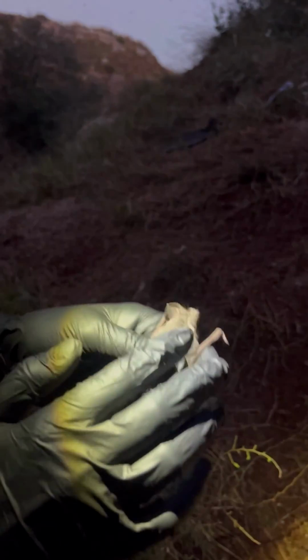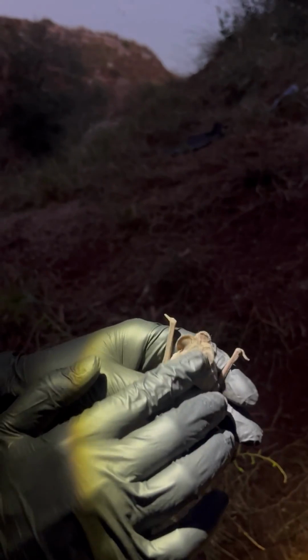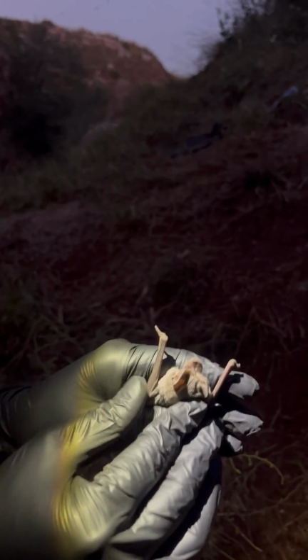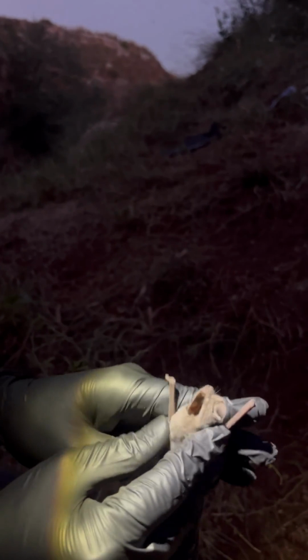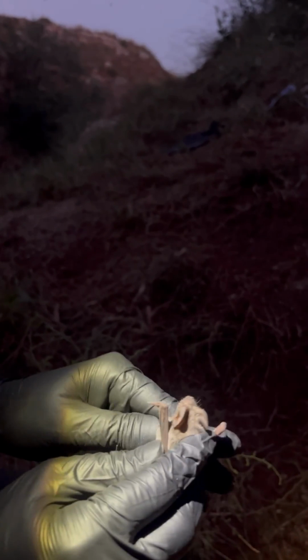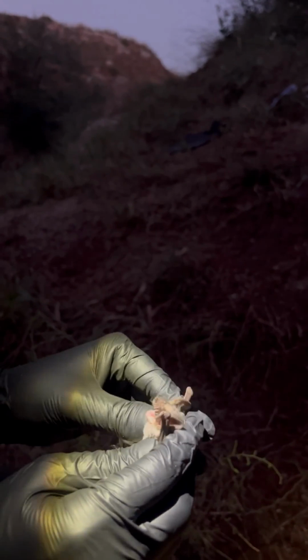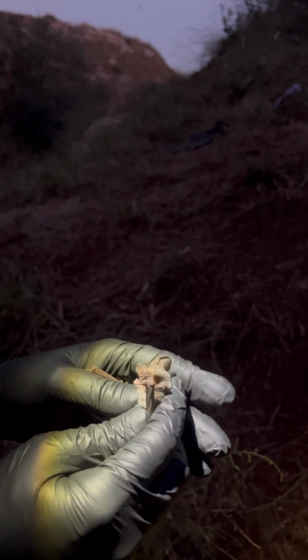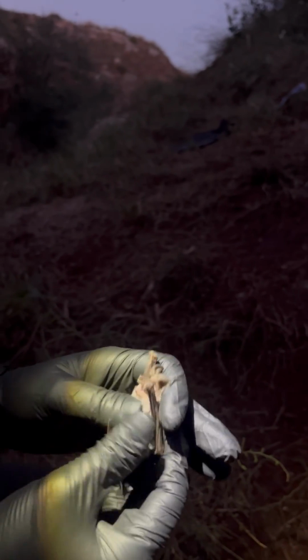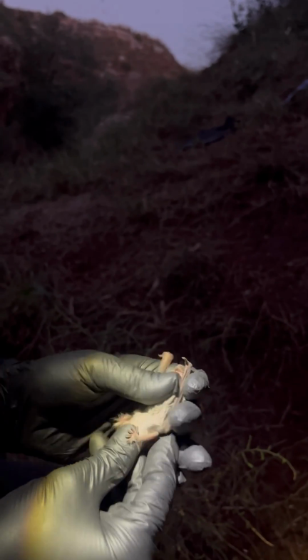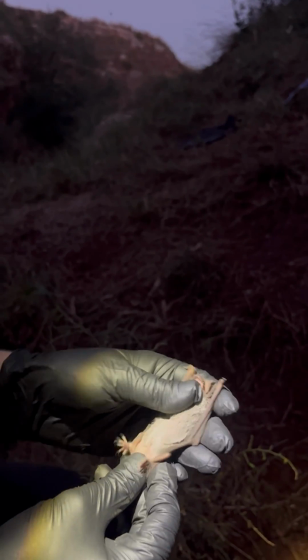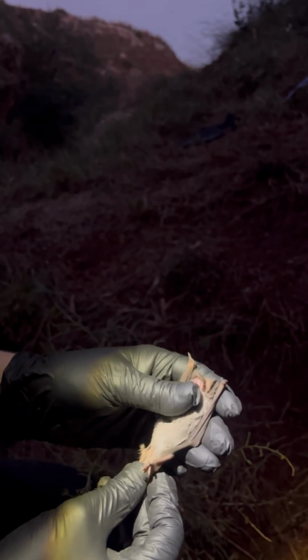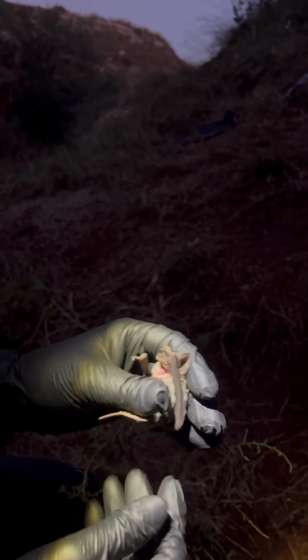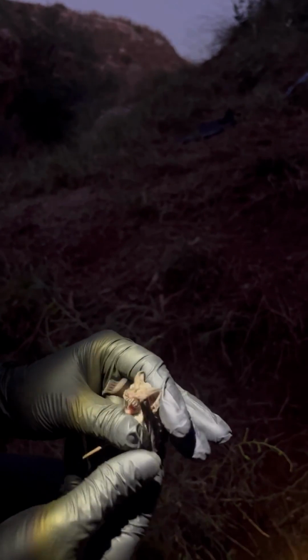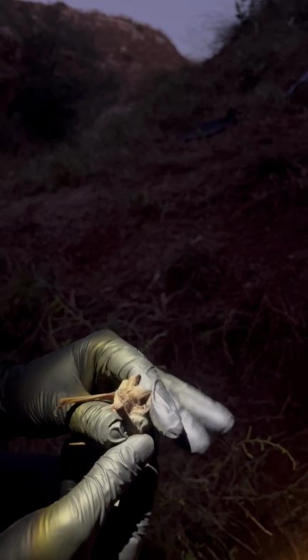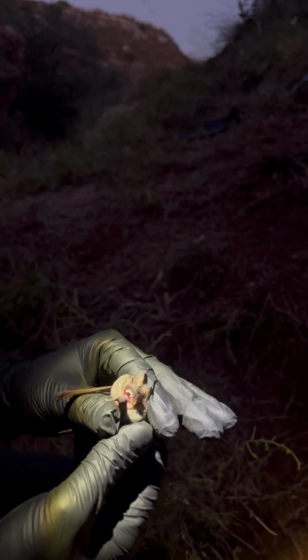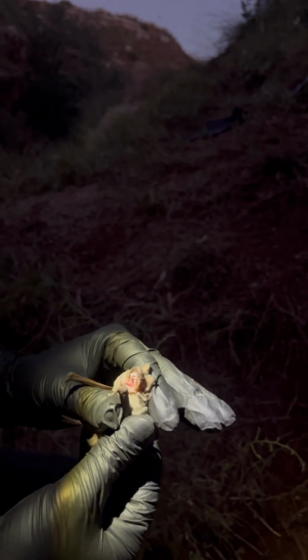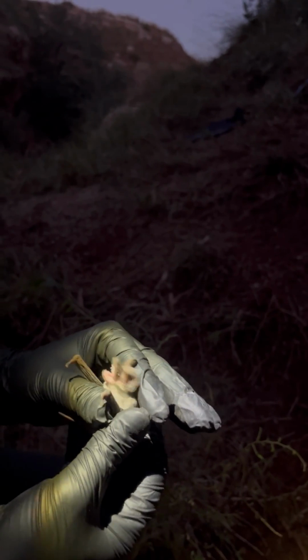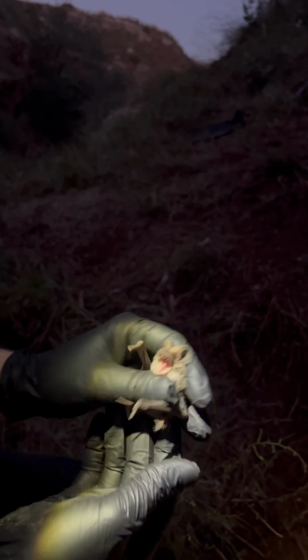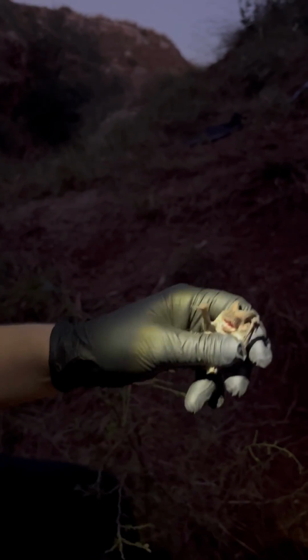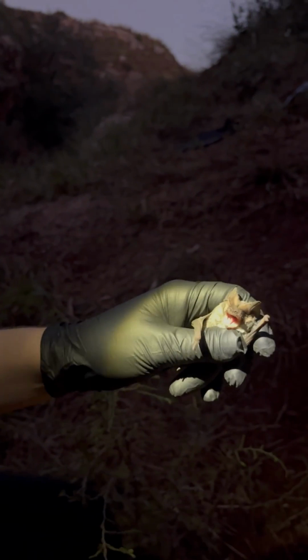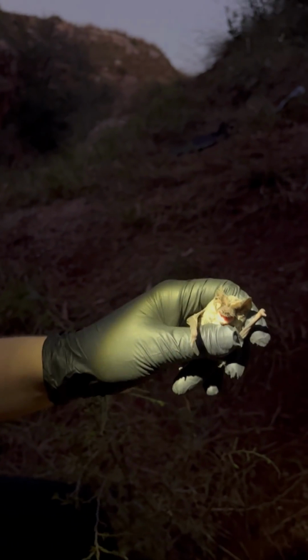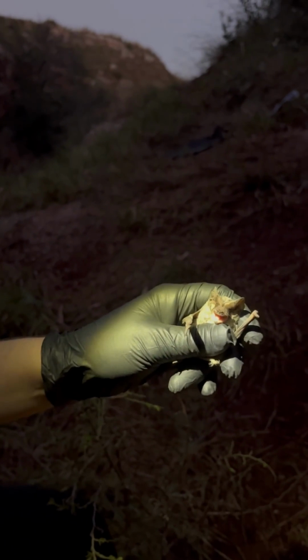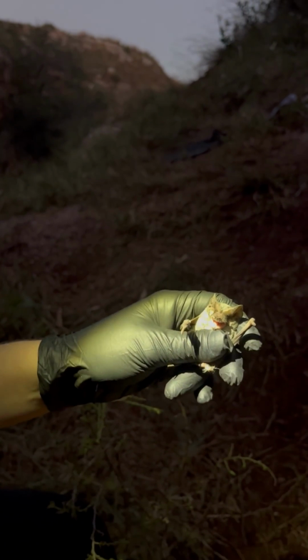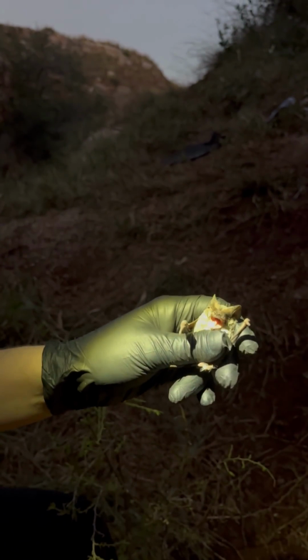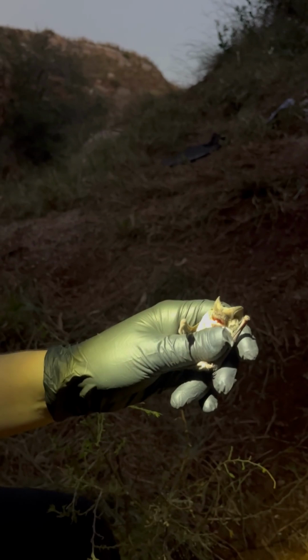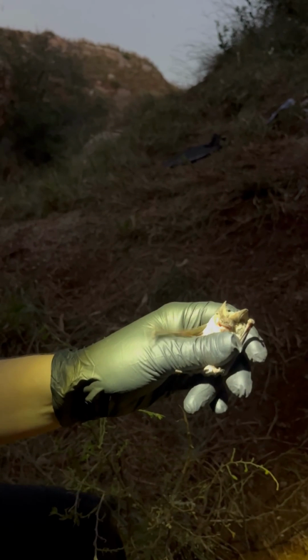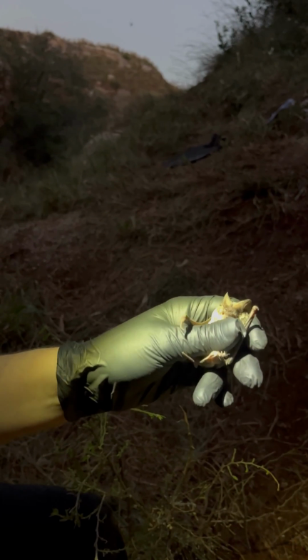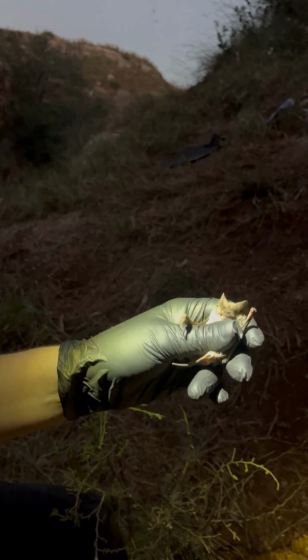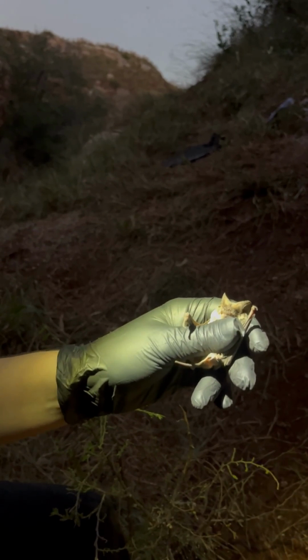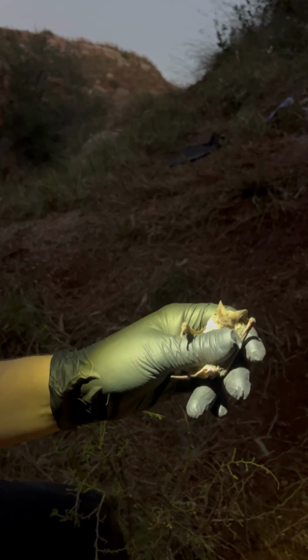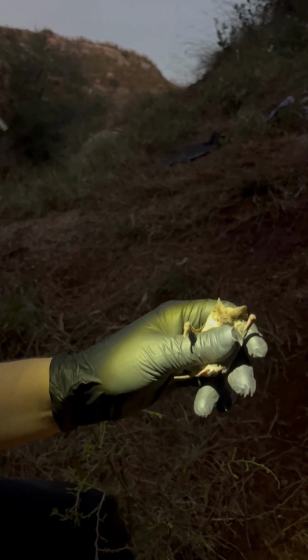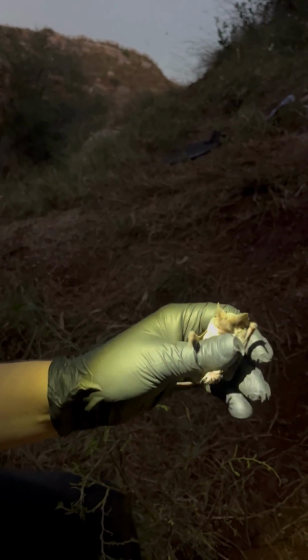These guys show up in late spring and they have their babies over the summer. Then they fly back to Mexico in the fall. So they're getting ready to leave right now.